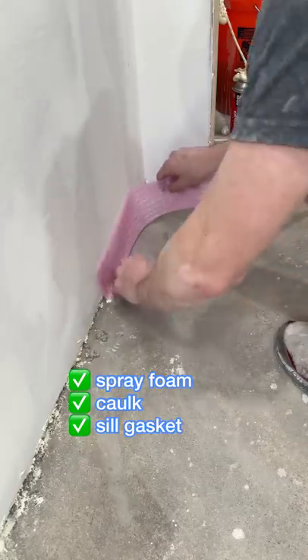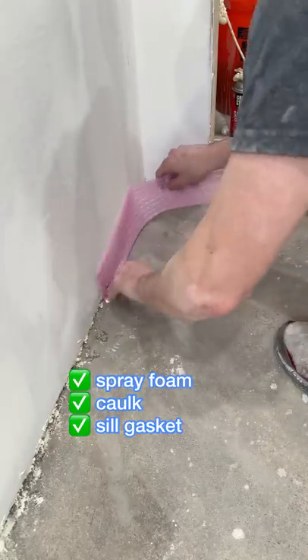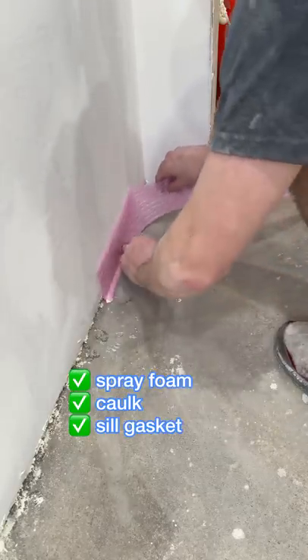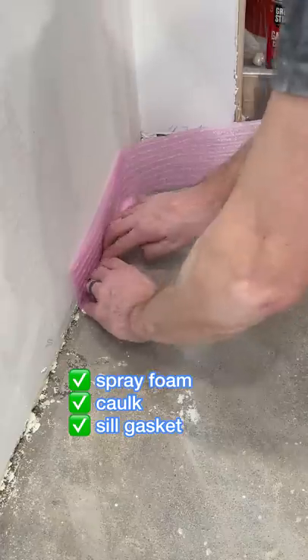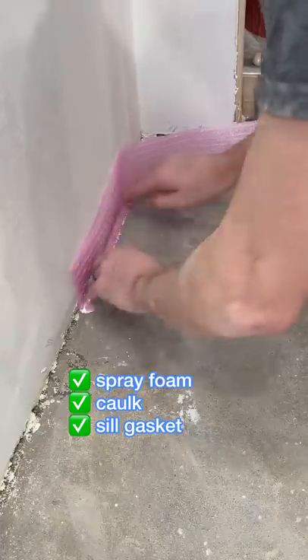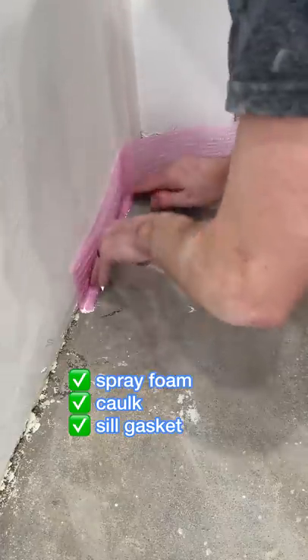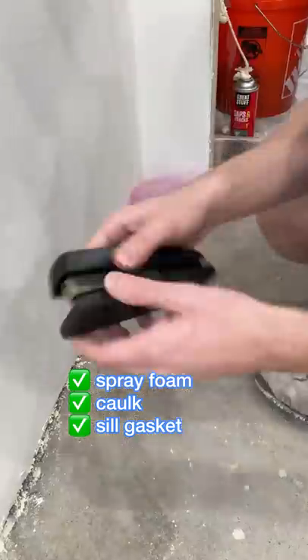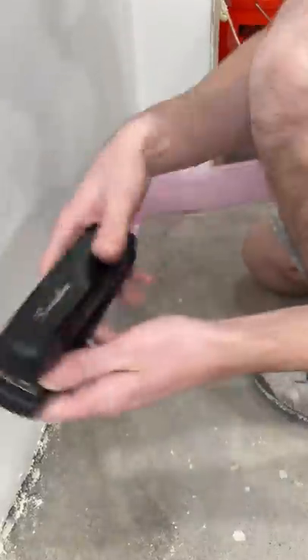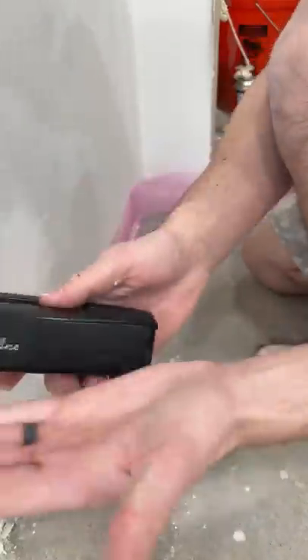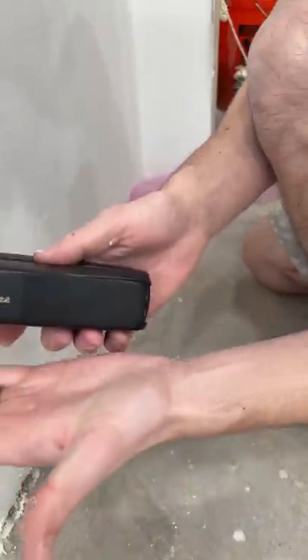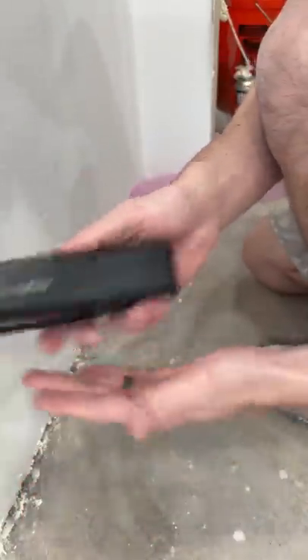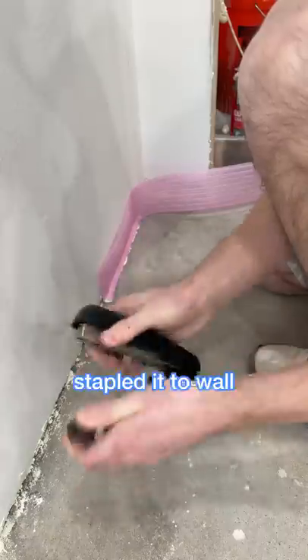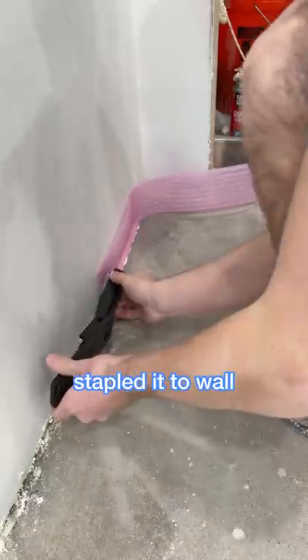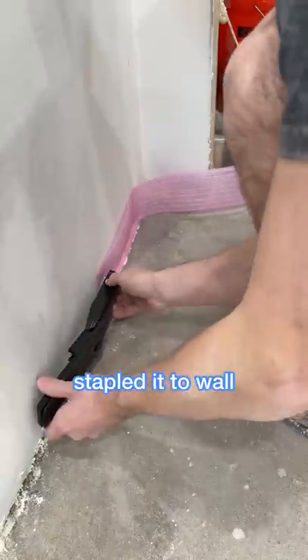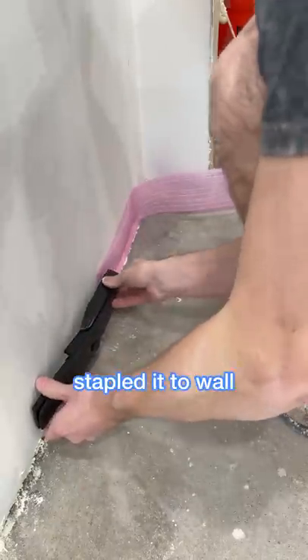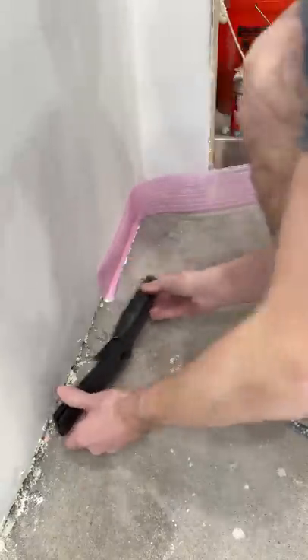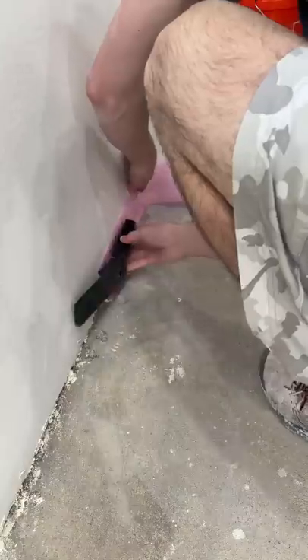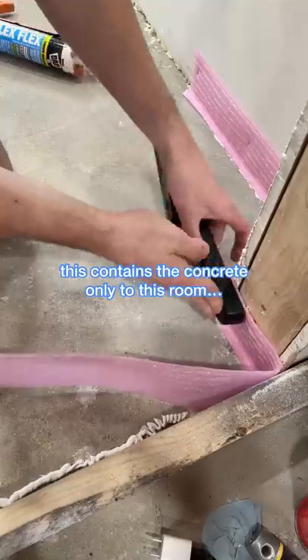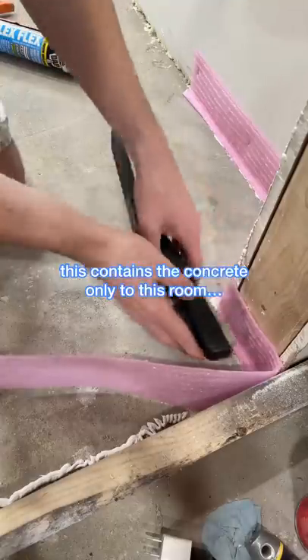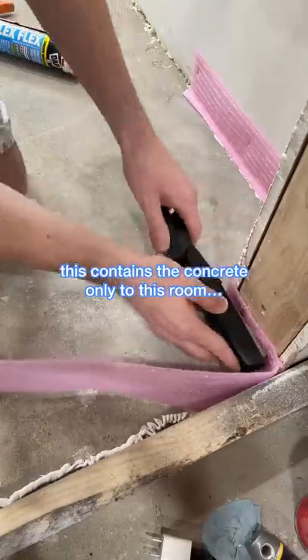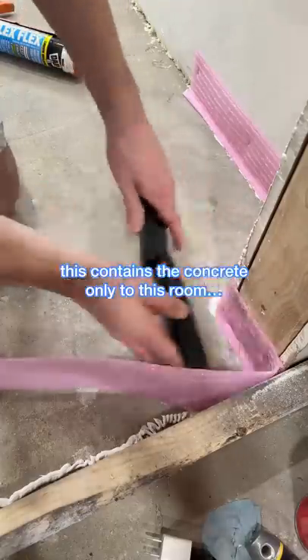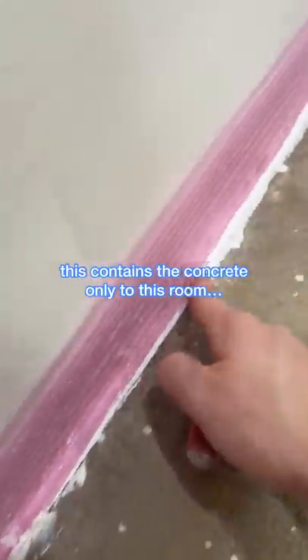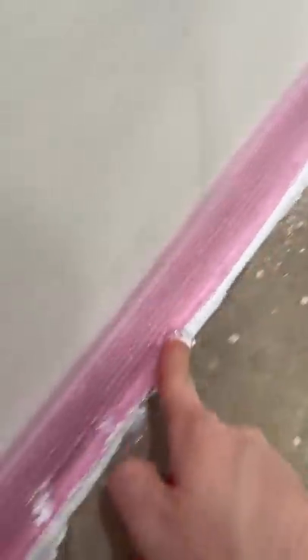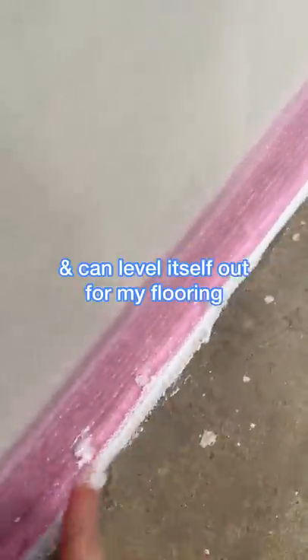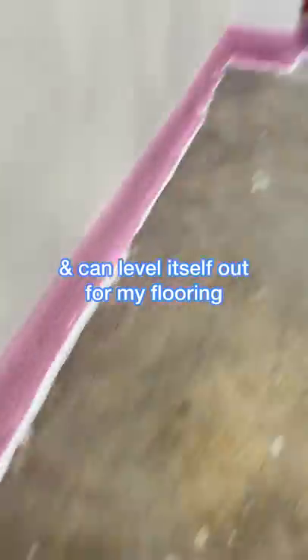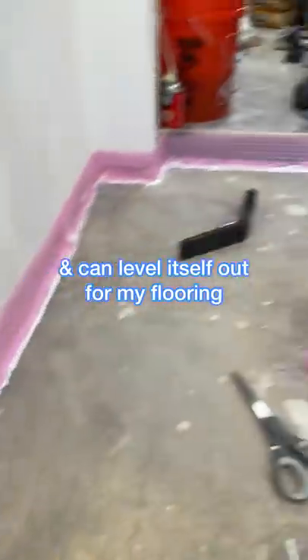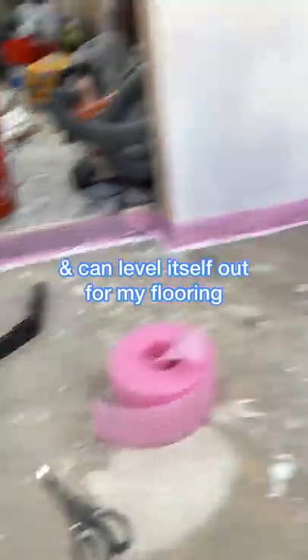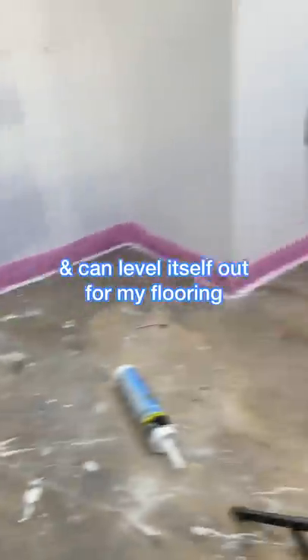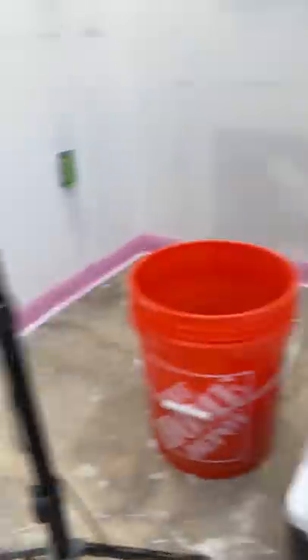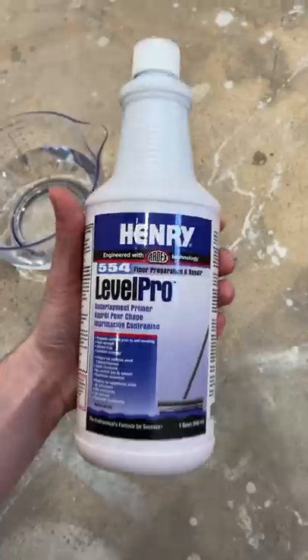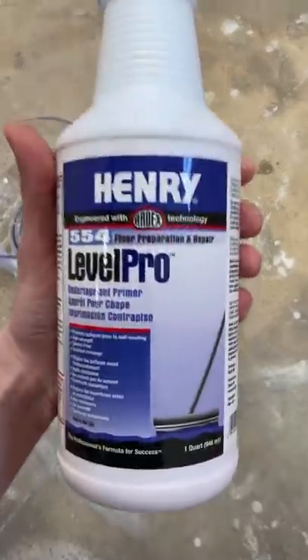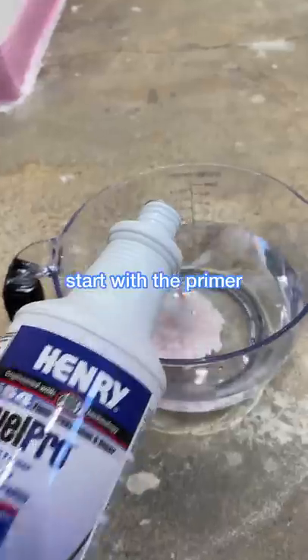I sprayed foam into all the crevices and now I'm using this foam silo gasket with some caulk on the bottom and then staples just to attach it to the drywall. So now the concrete will be contained only to this room and it'll have a chance to level itself out and create an even plane for my flooring.